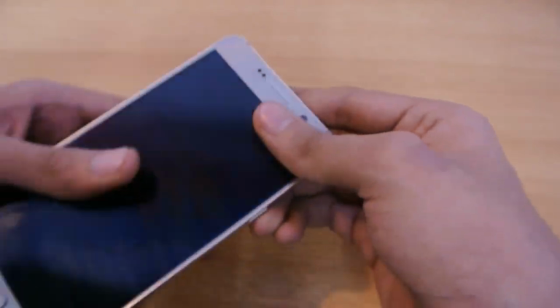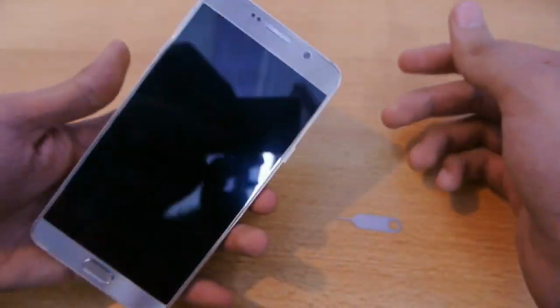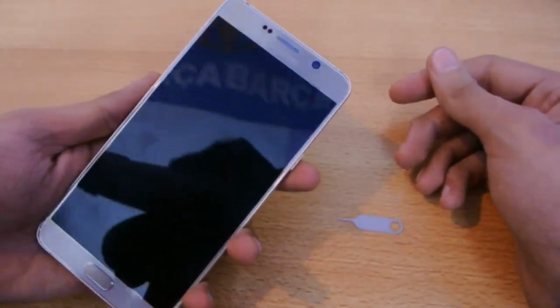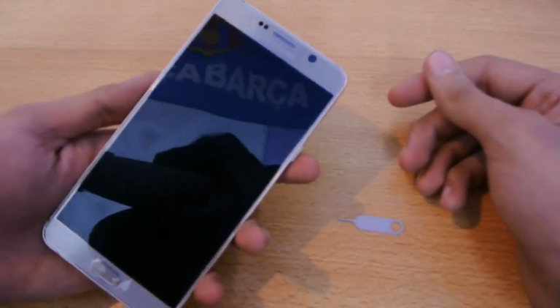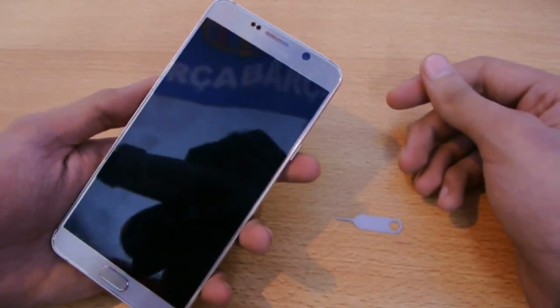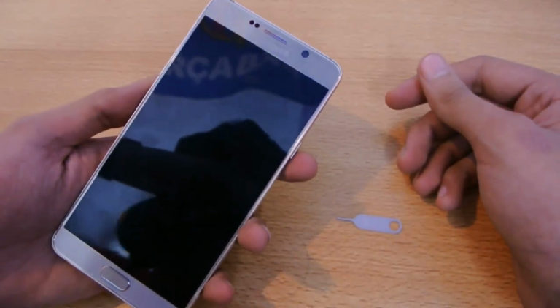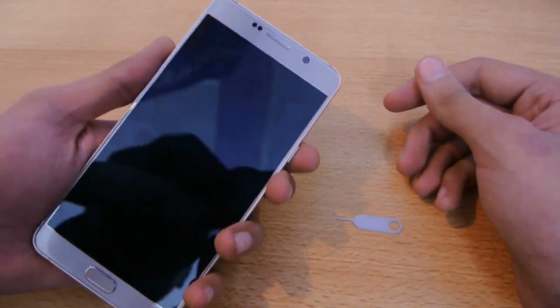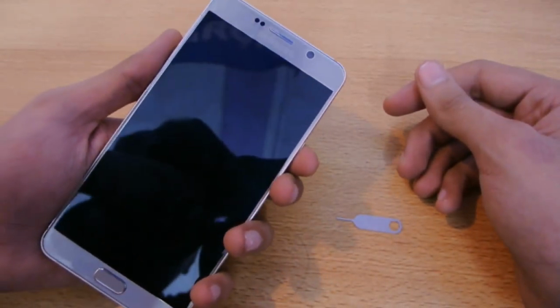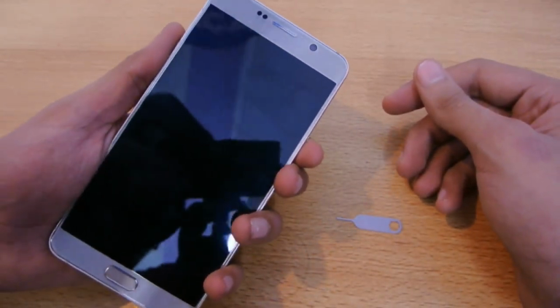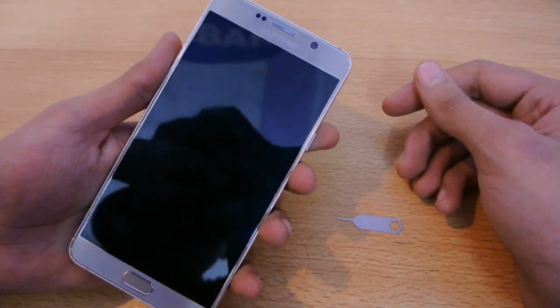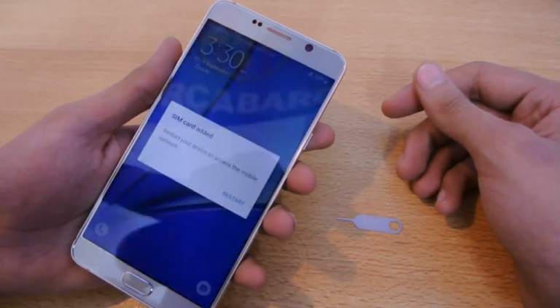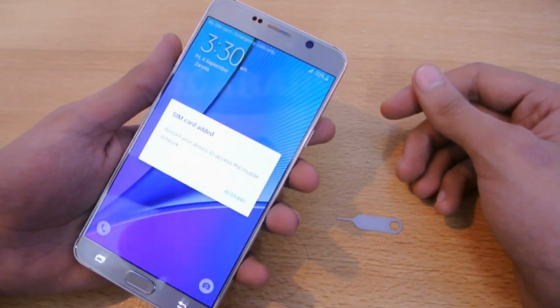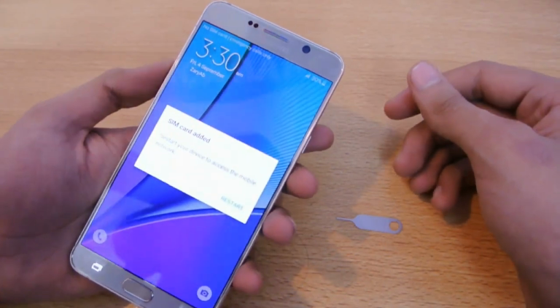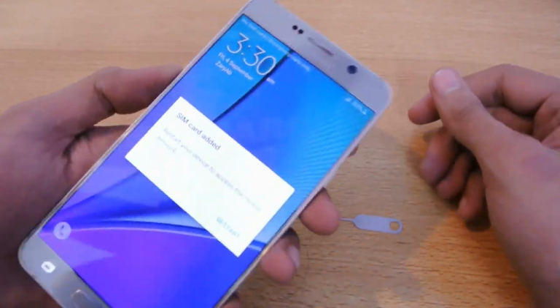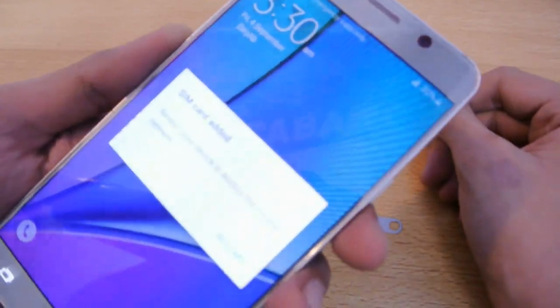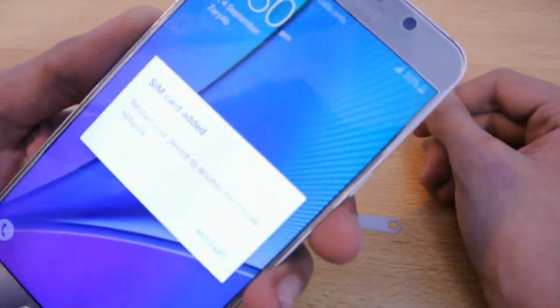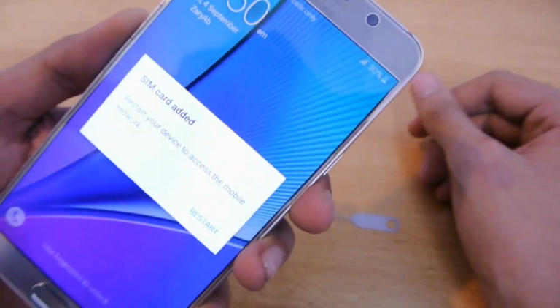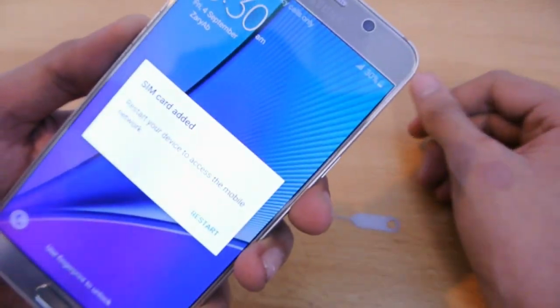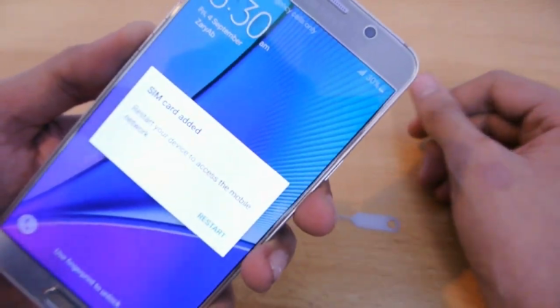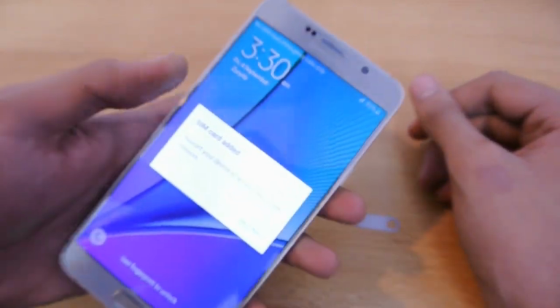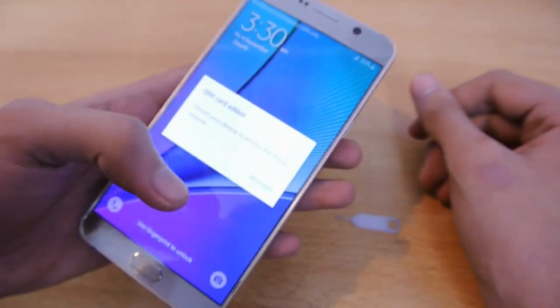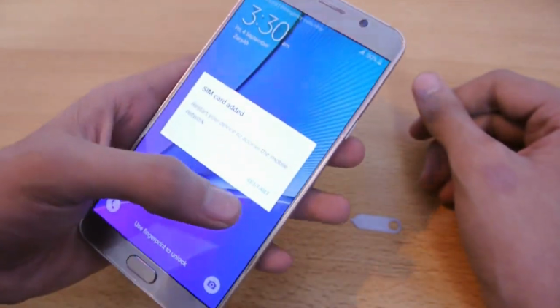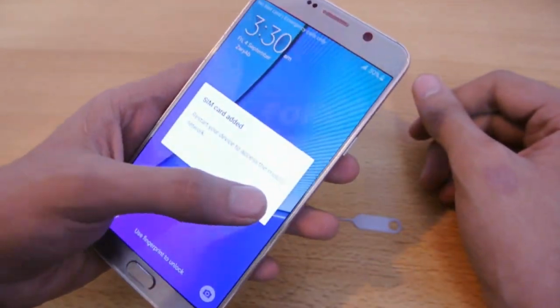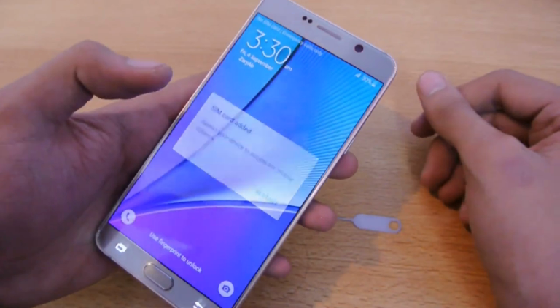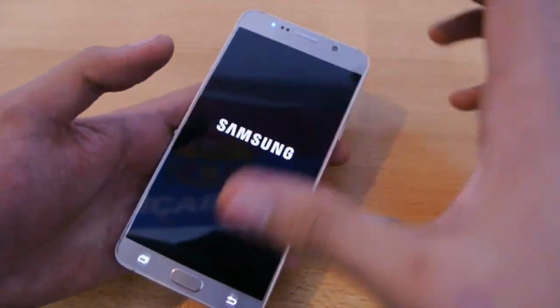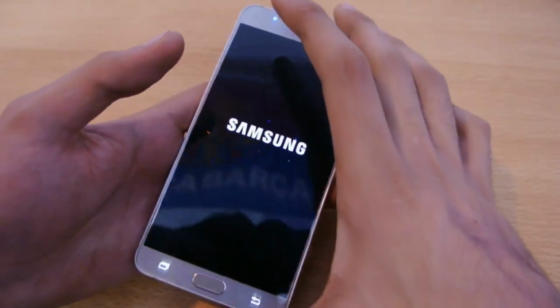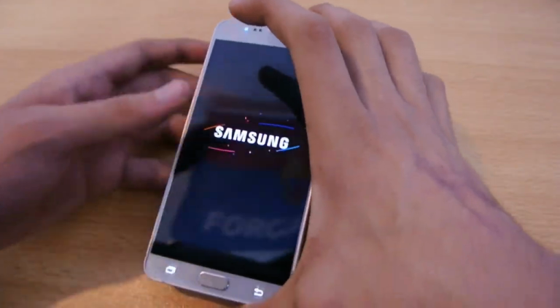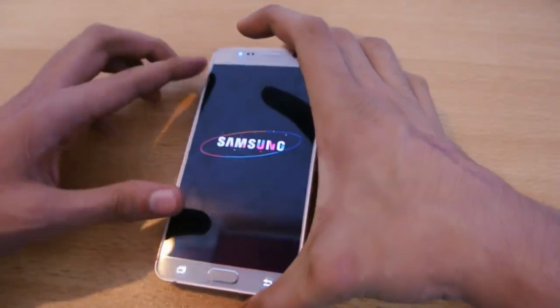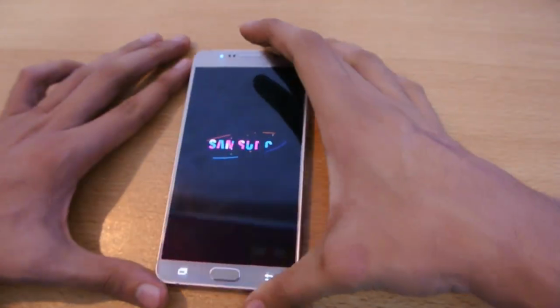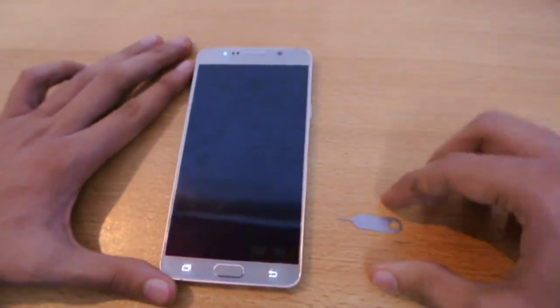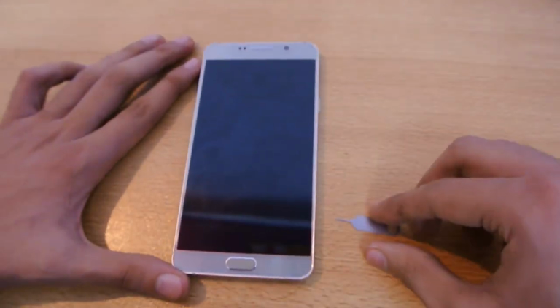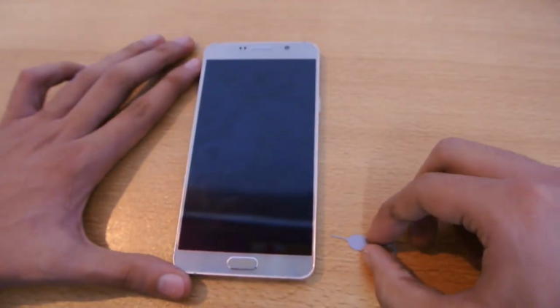When you put it in, the Galaxy Note 5 is going to recognize it and it's going to say SIM card added. Now I need to restart my phone, so we're just going to wait for the device to boot up.